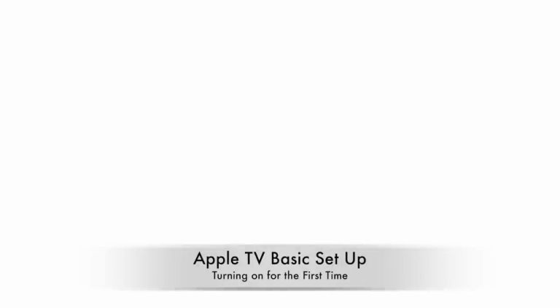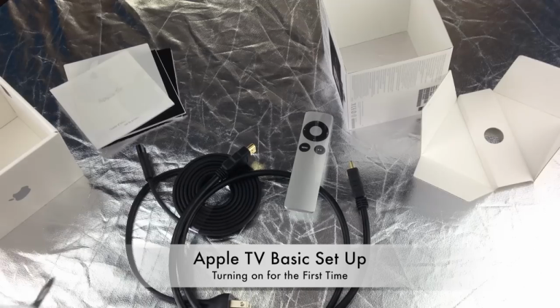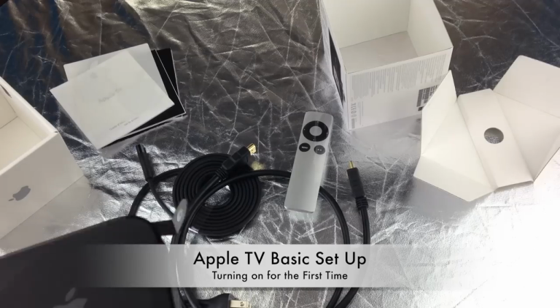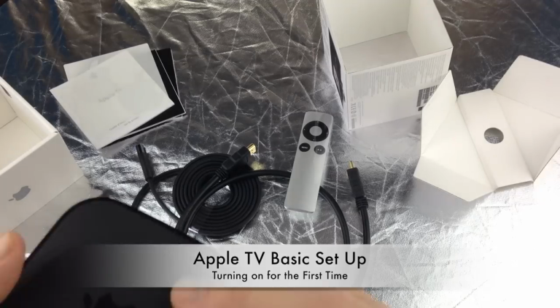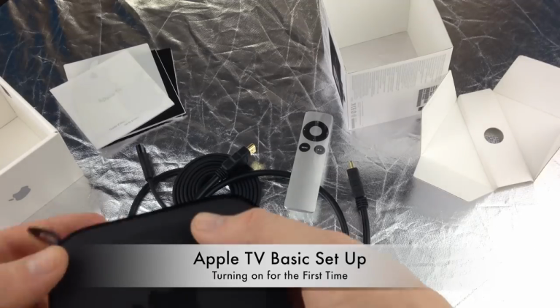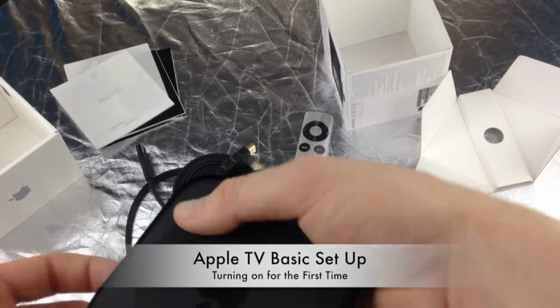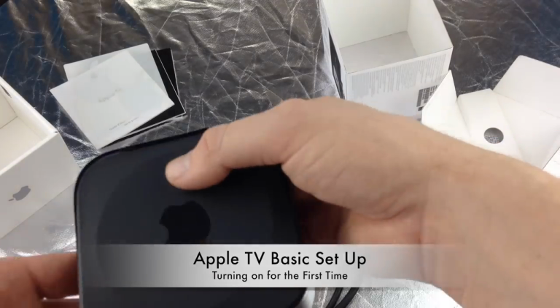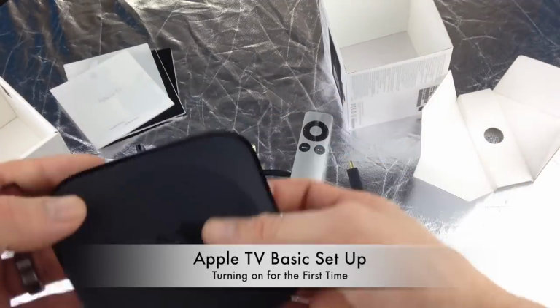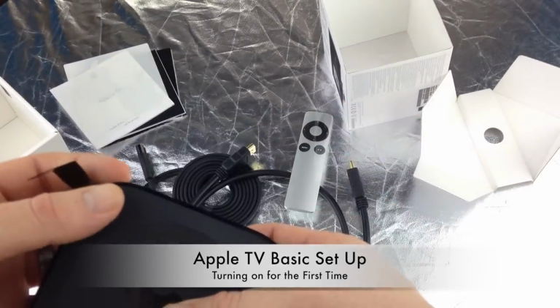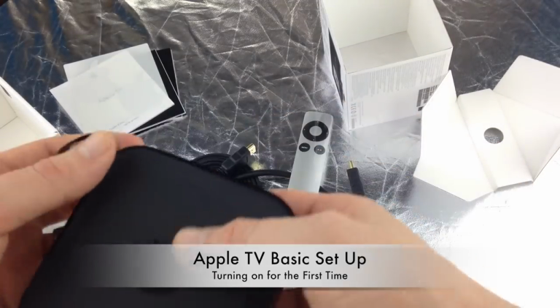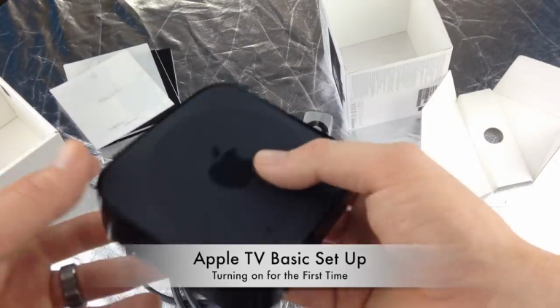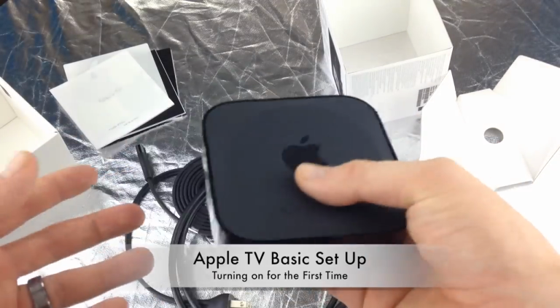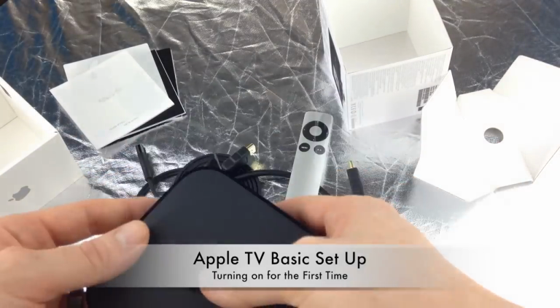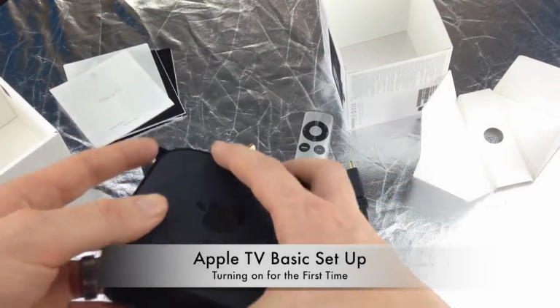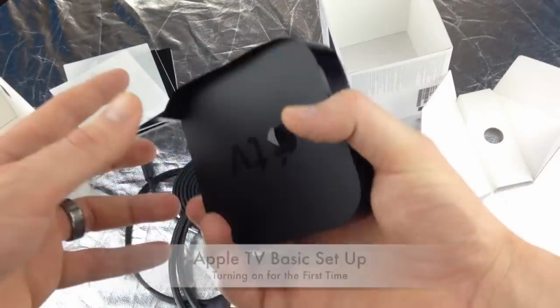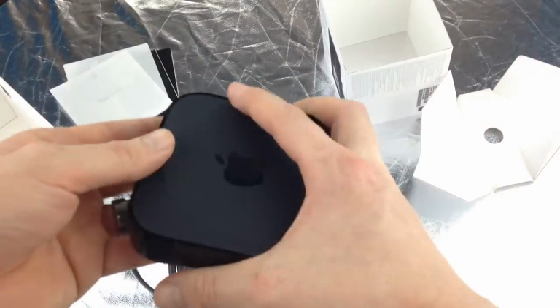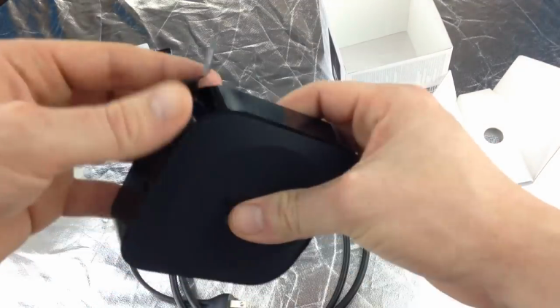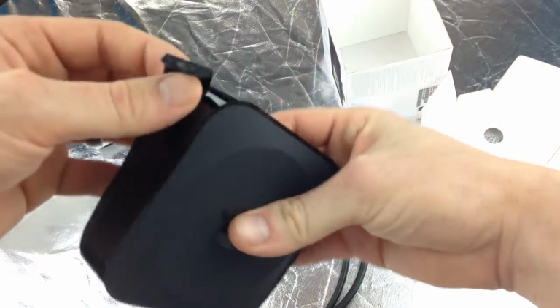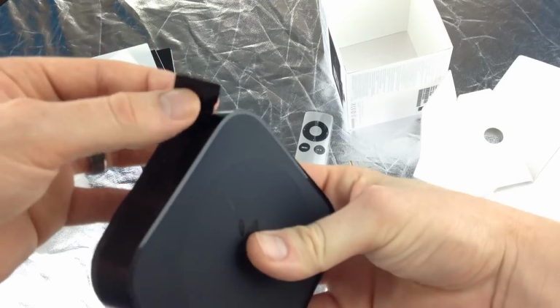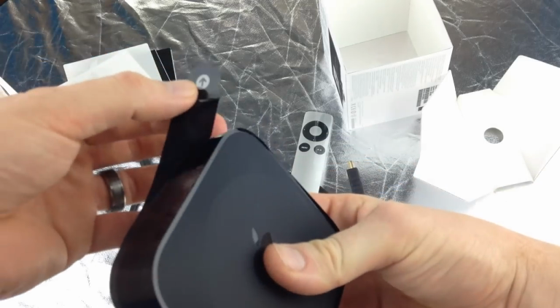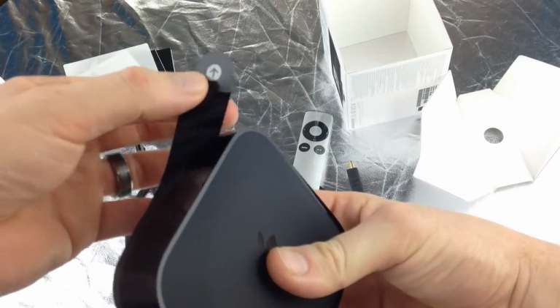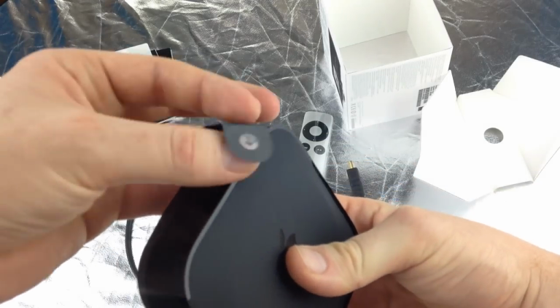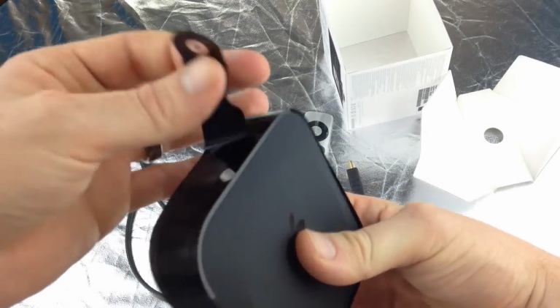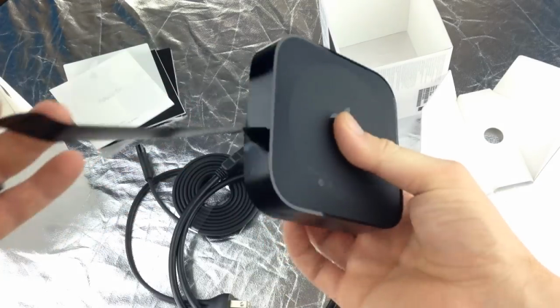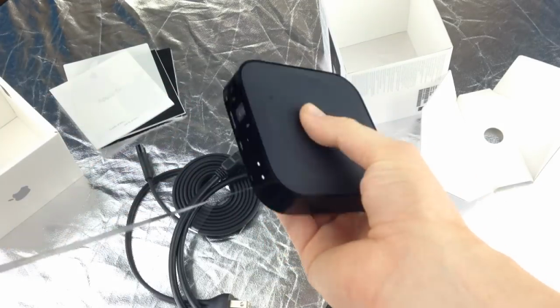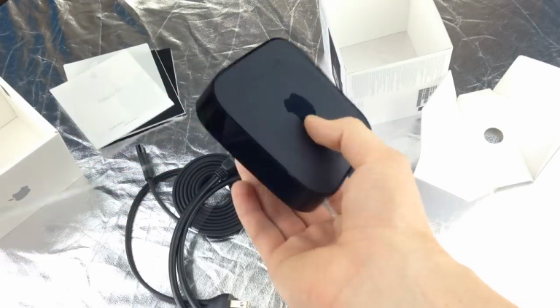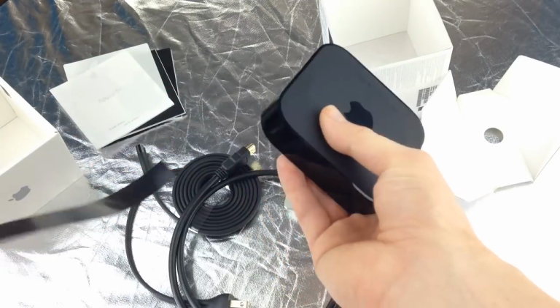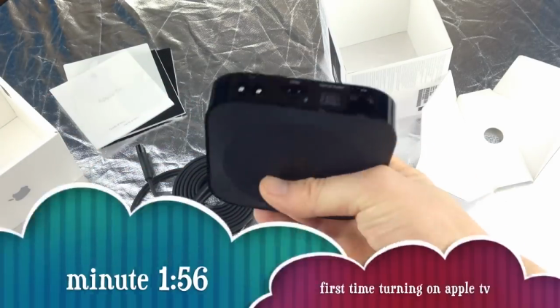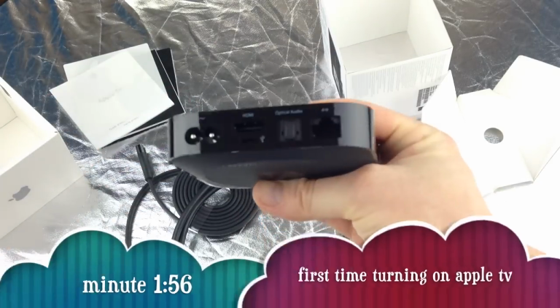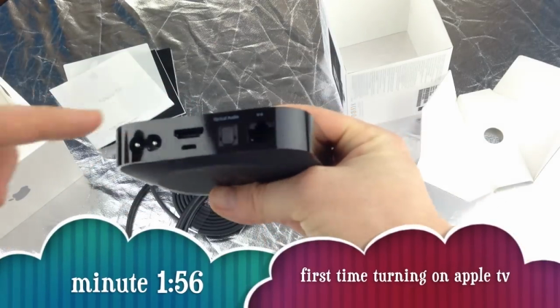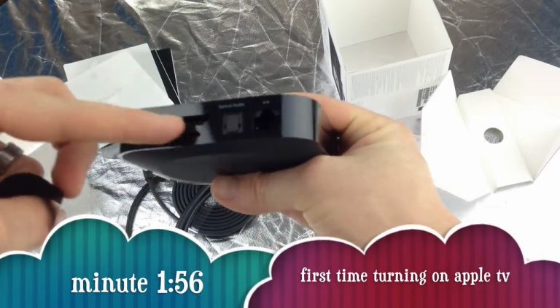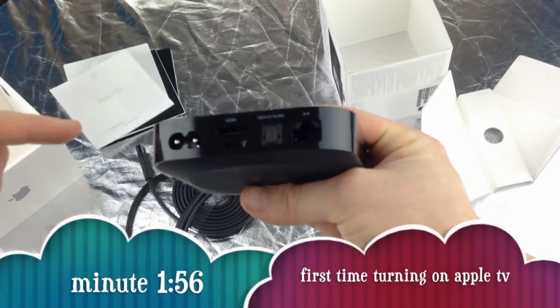This is a quick, very quick video showing you how to set up your Apple TV. So first of all you have your Apple TV — don't forget to take this out. This comes with it, just take that out and you're going to see all these ports.